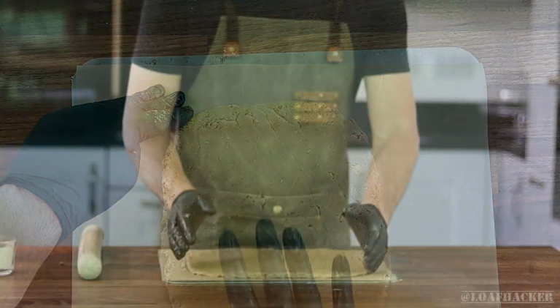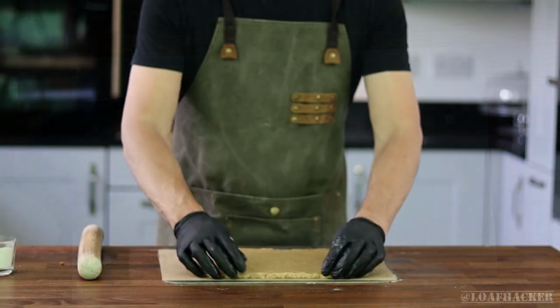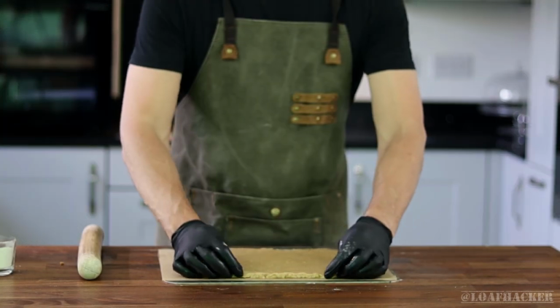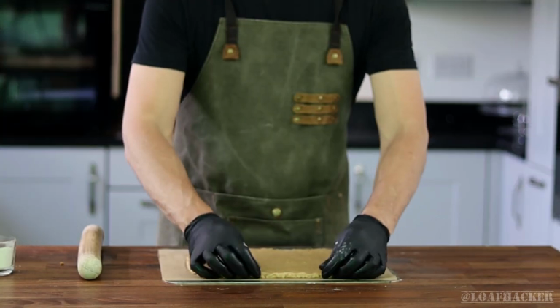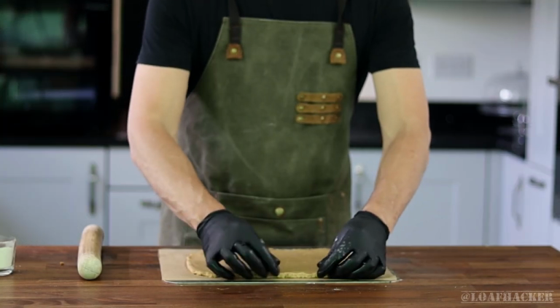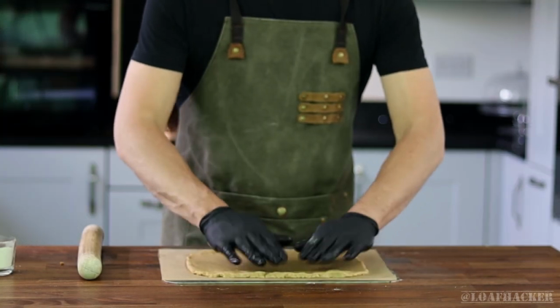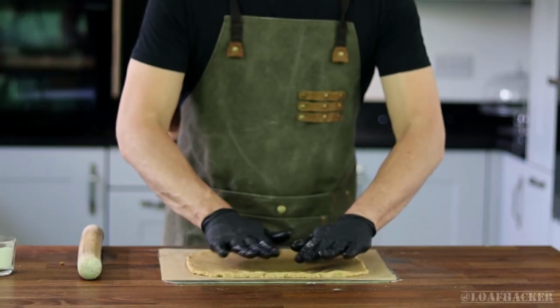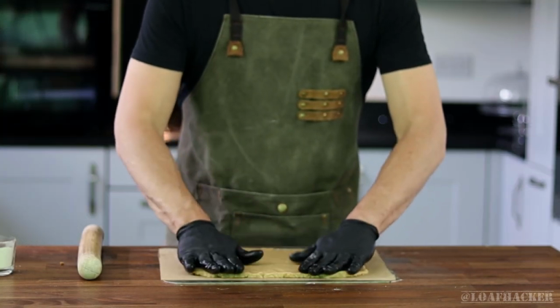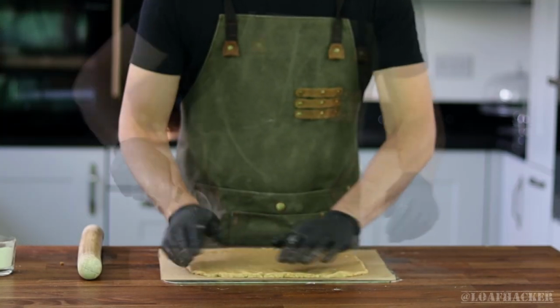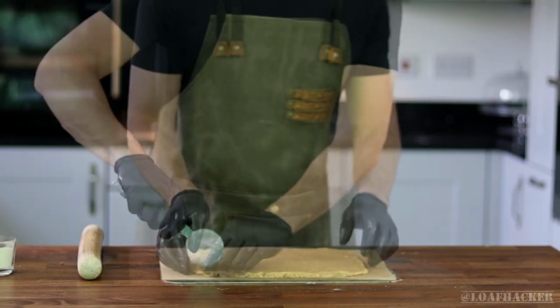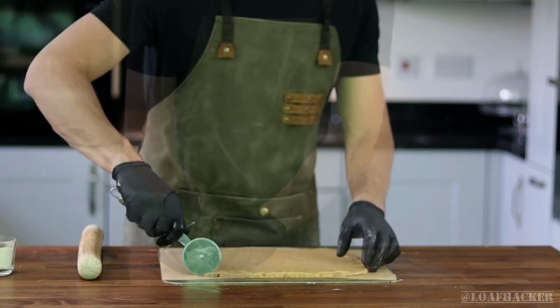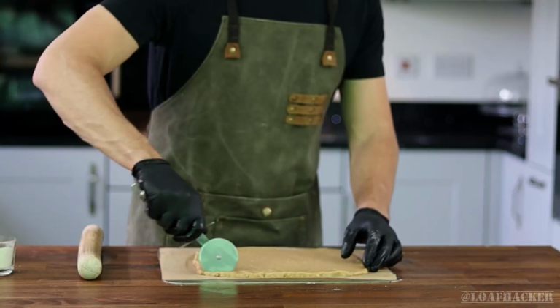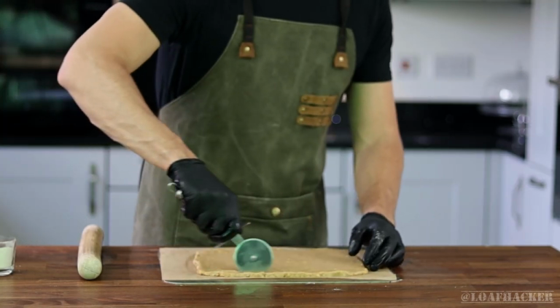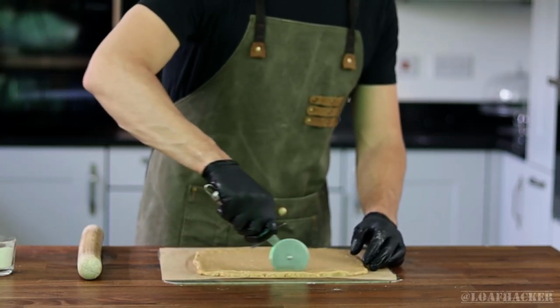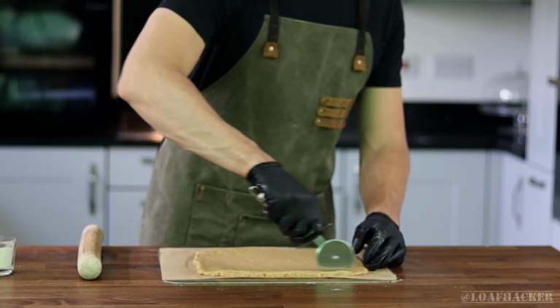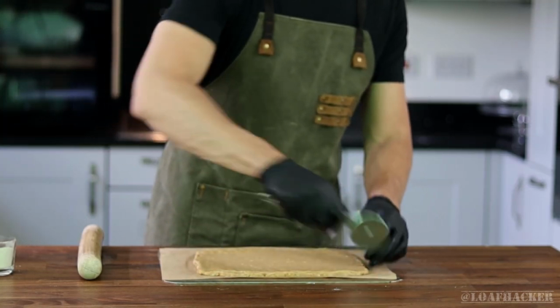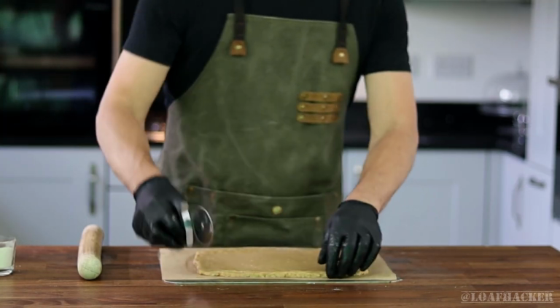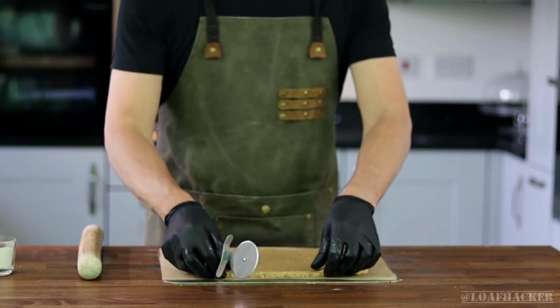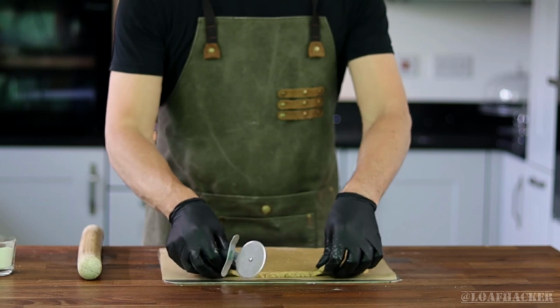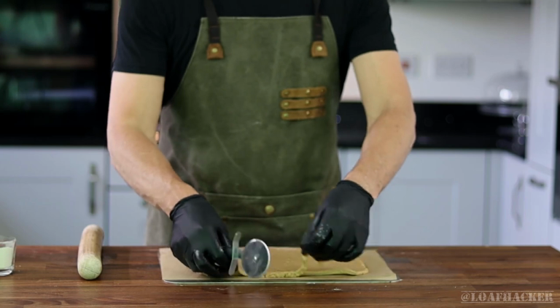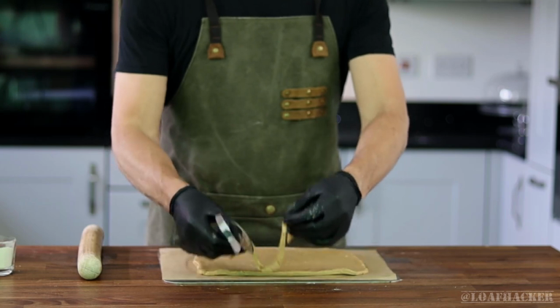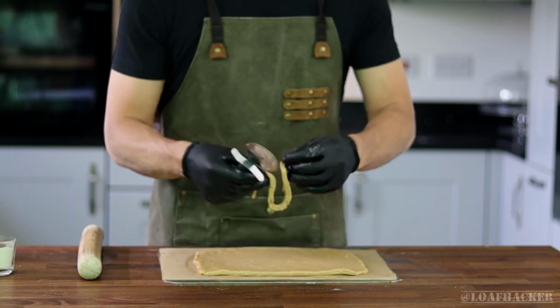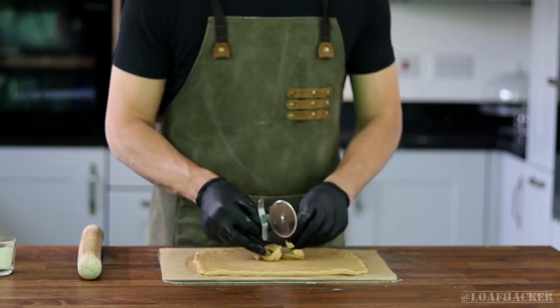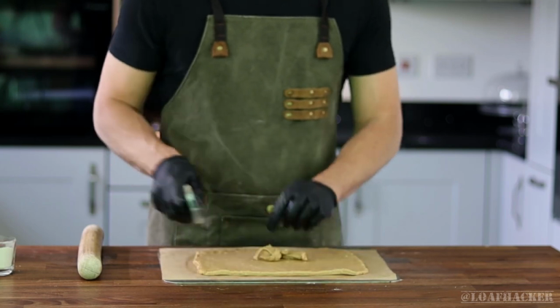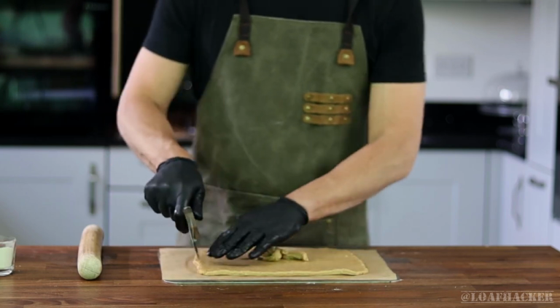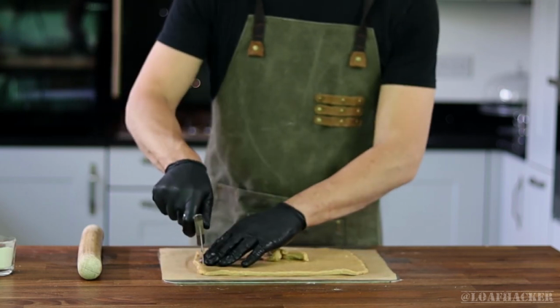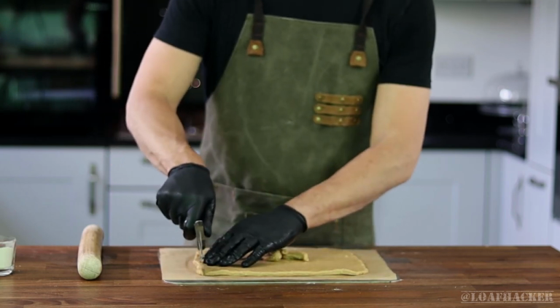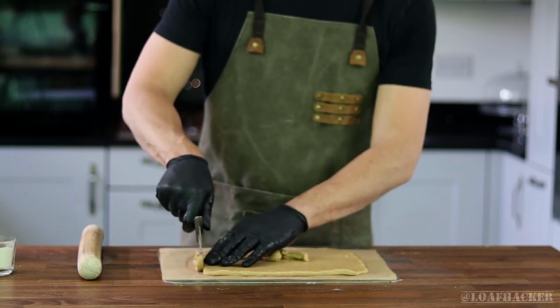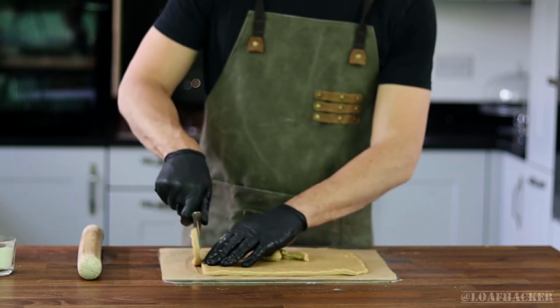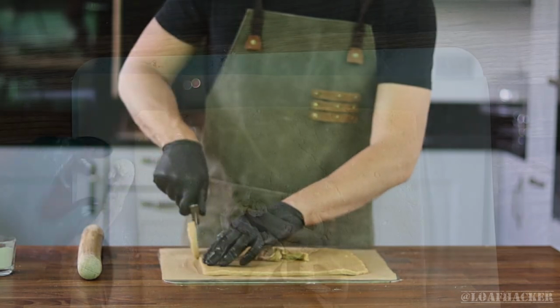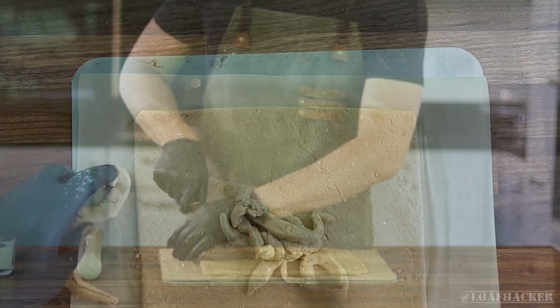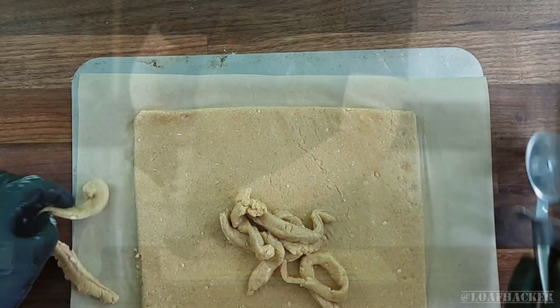An easy trick to square the sides is to simply take a pizza cutter to each side and then roll the scraps back into the center of the dough. This way we'll use all the dough and every treat will have nice squared edges.